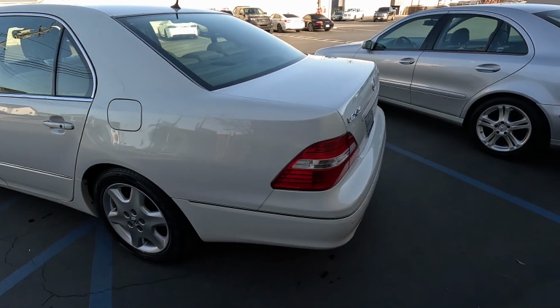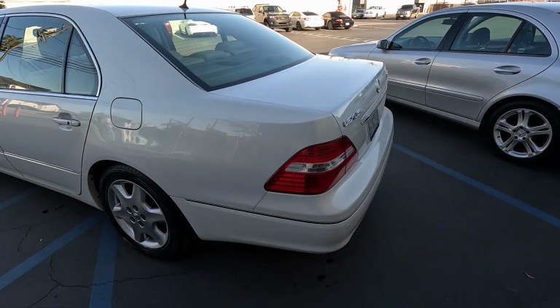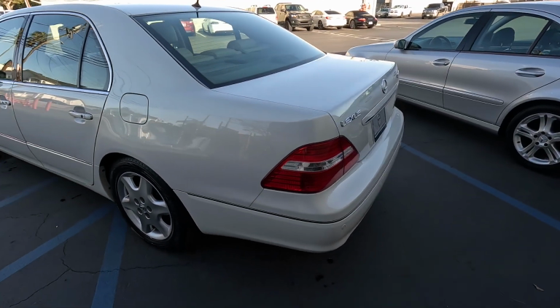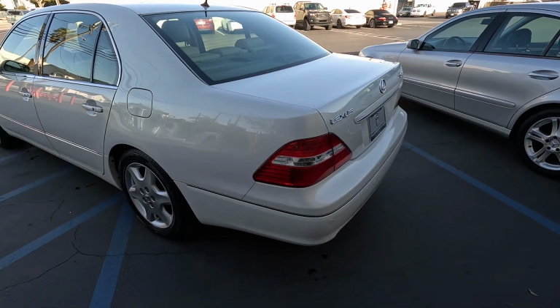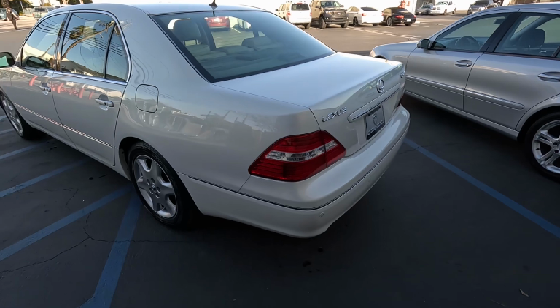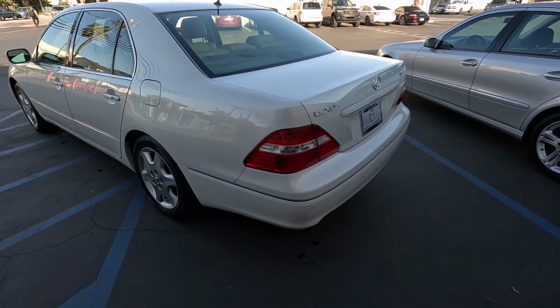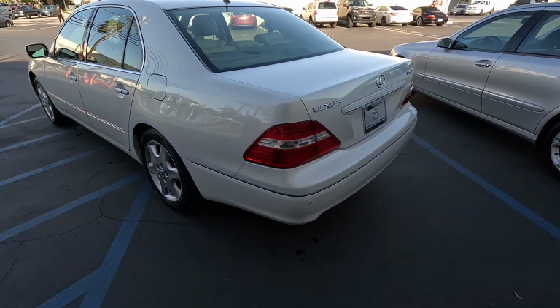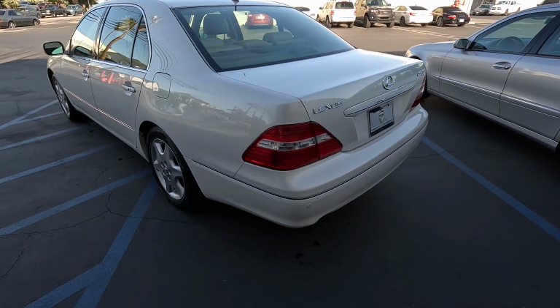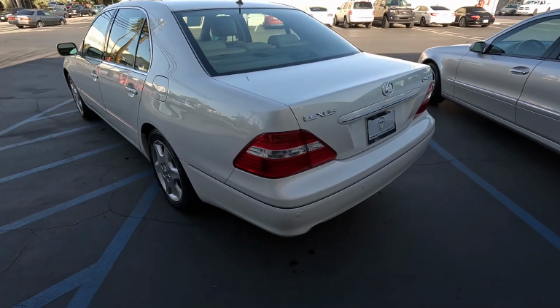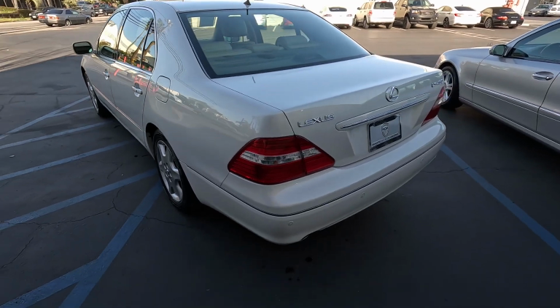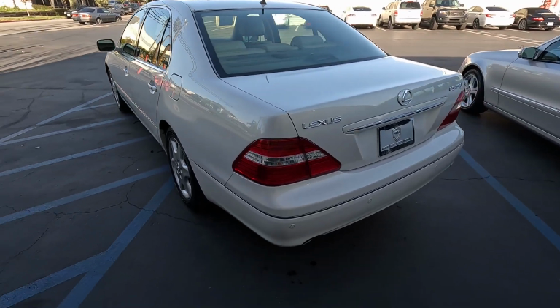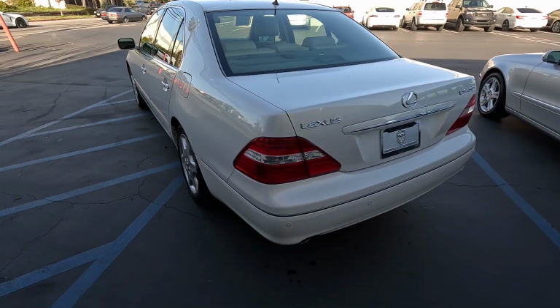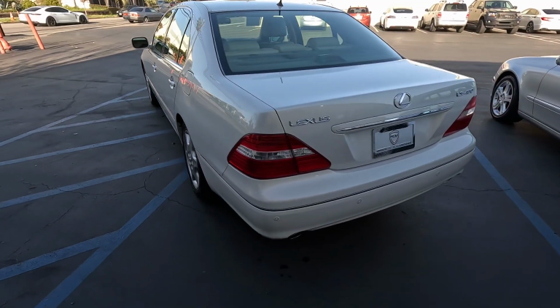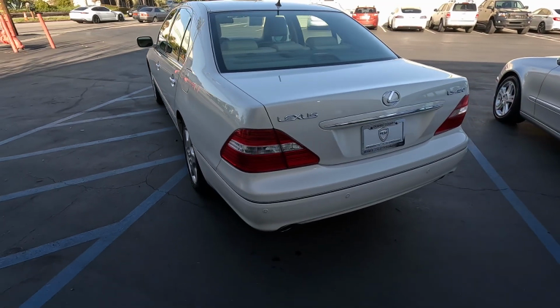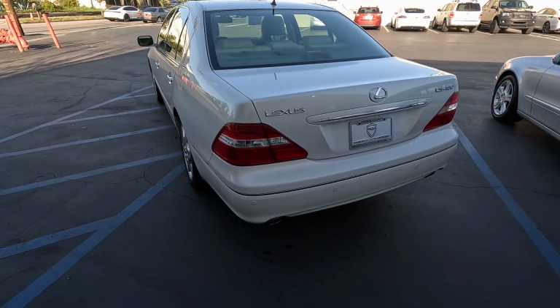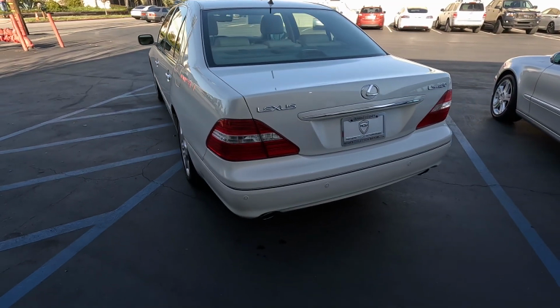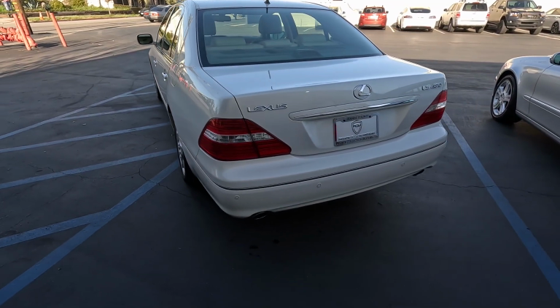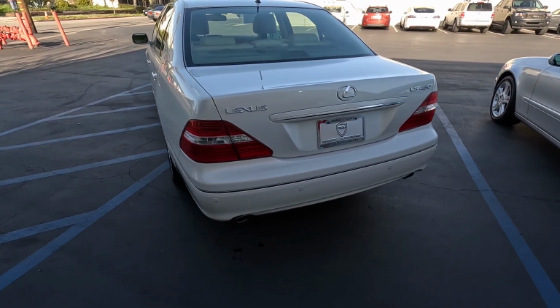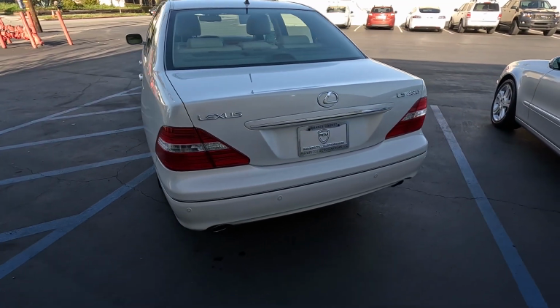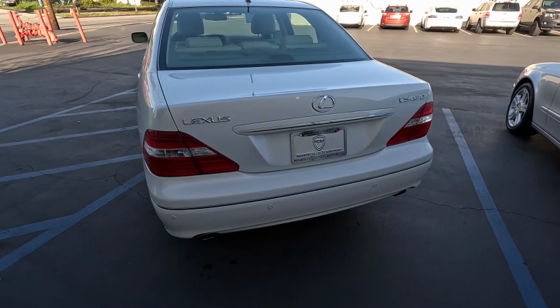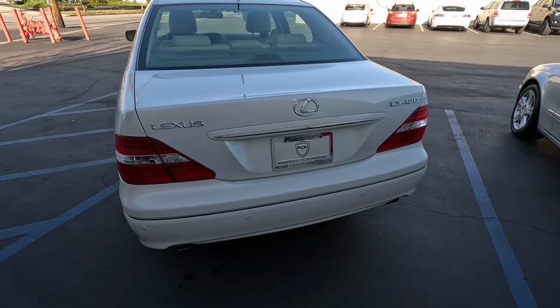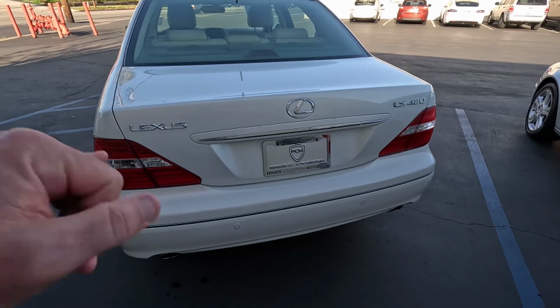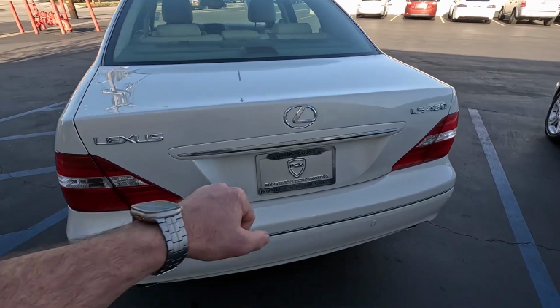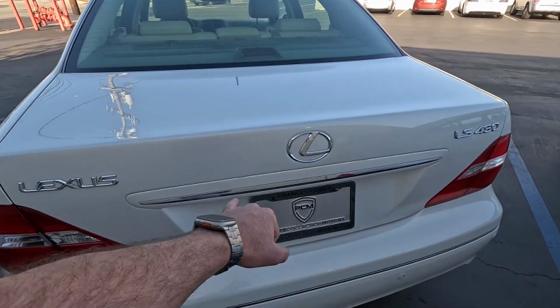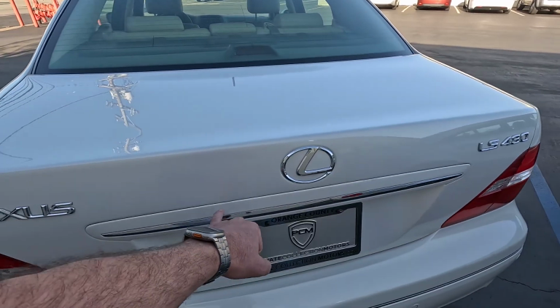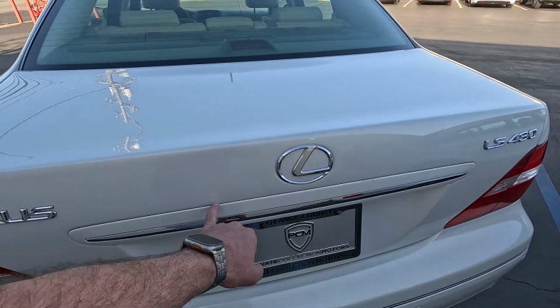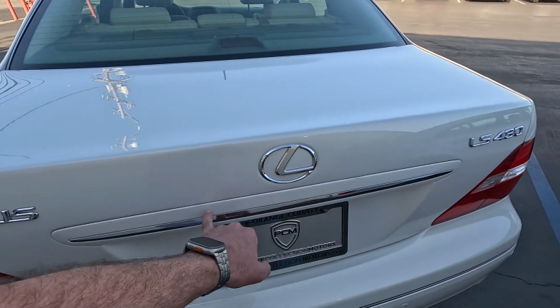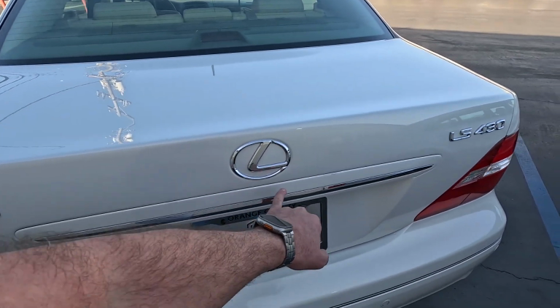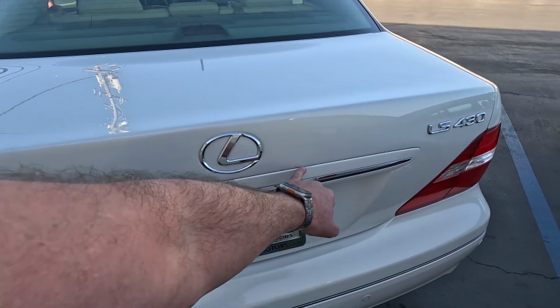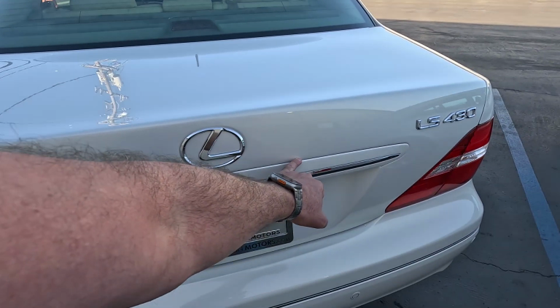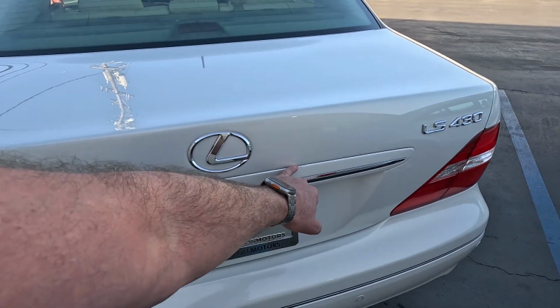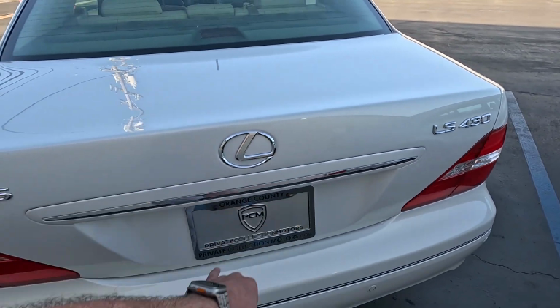Walk around to the rear of the vehicle. Looks like we've got some paint blemishes here and here in the trunk.